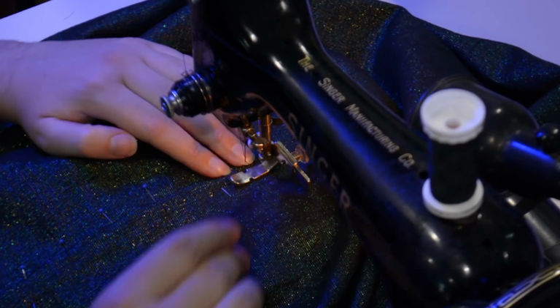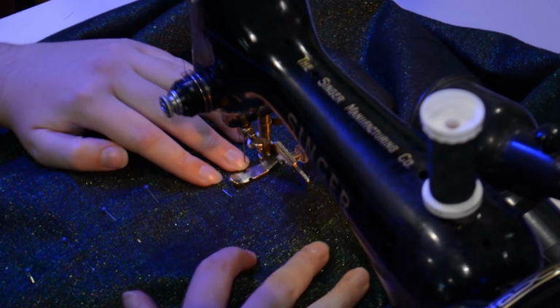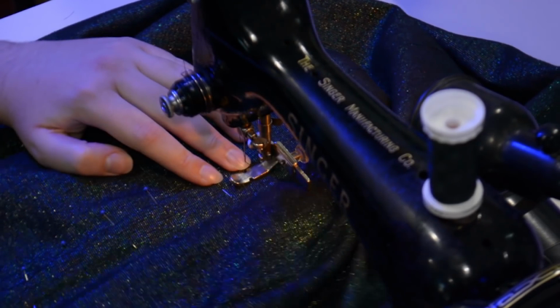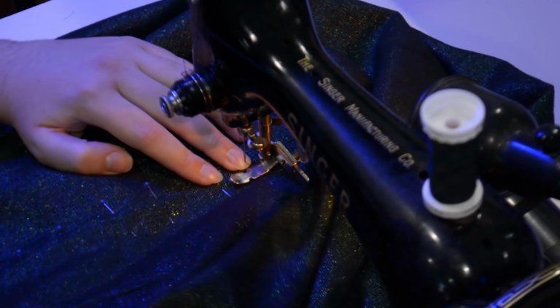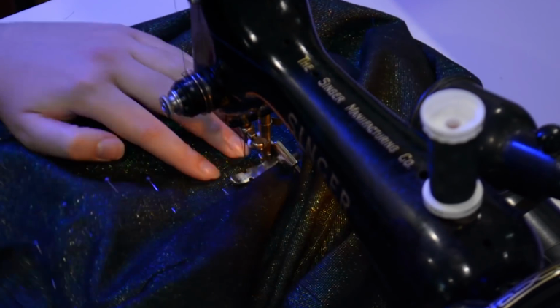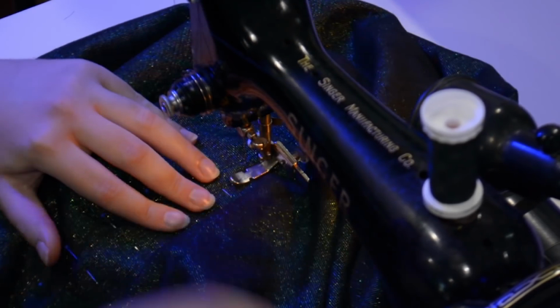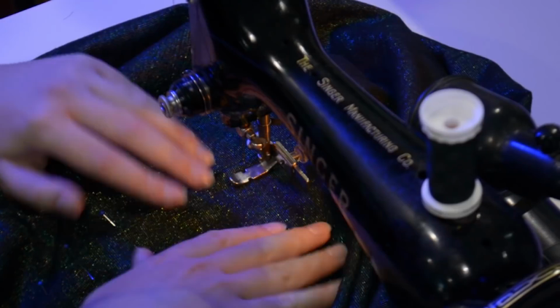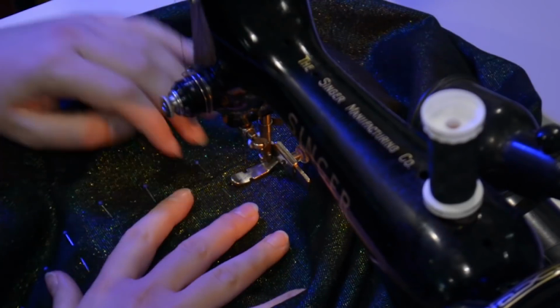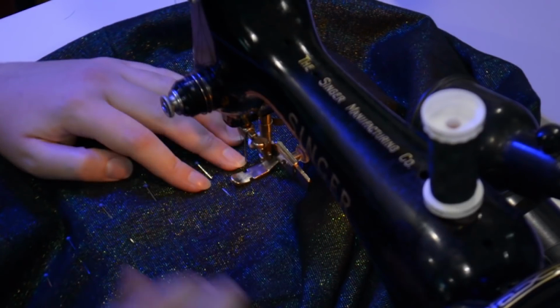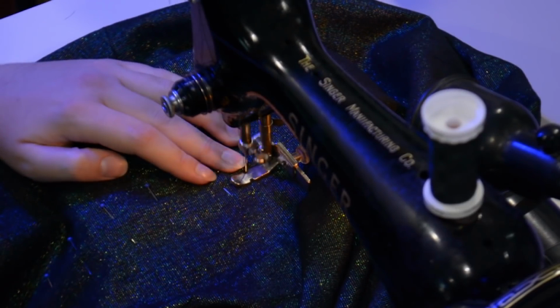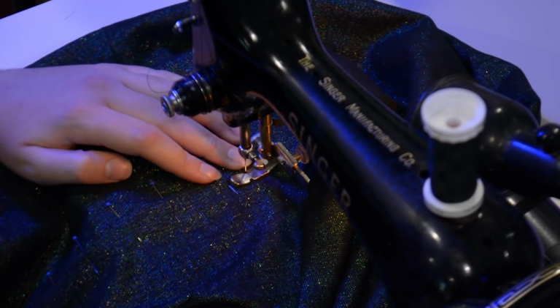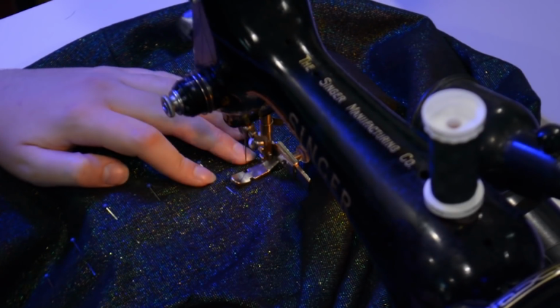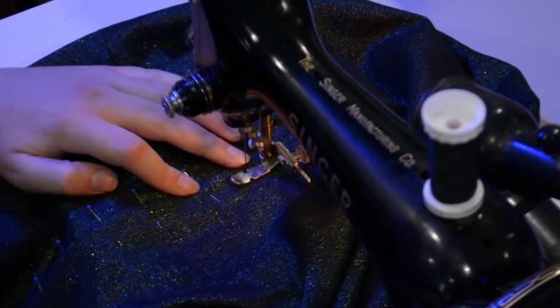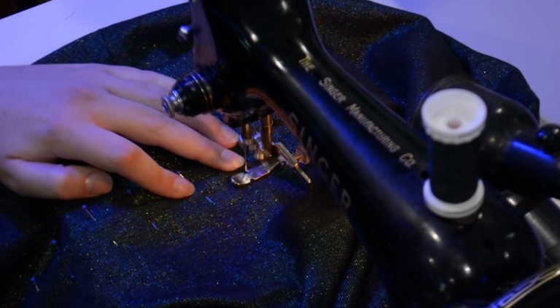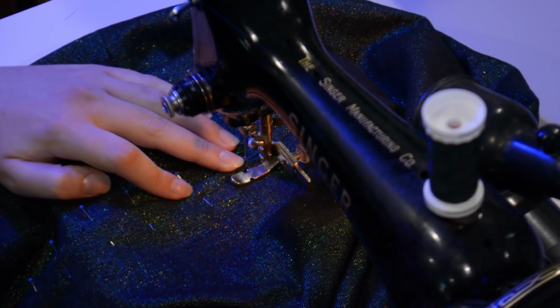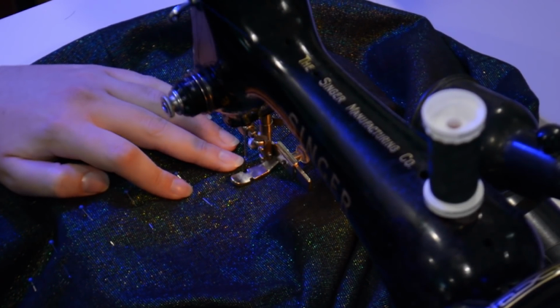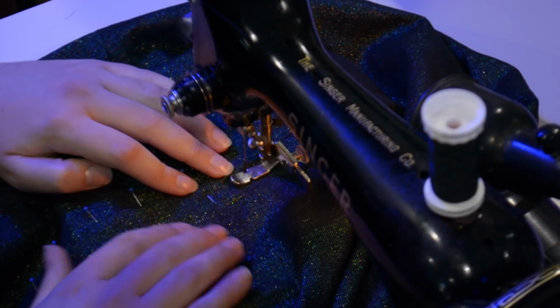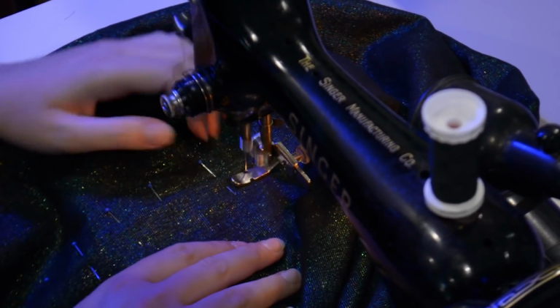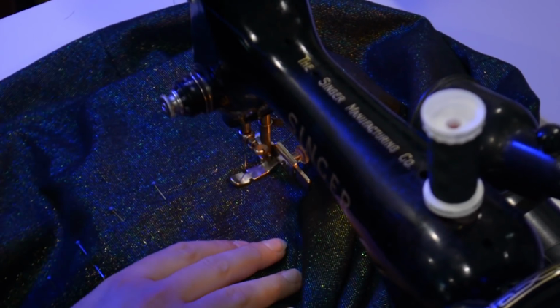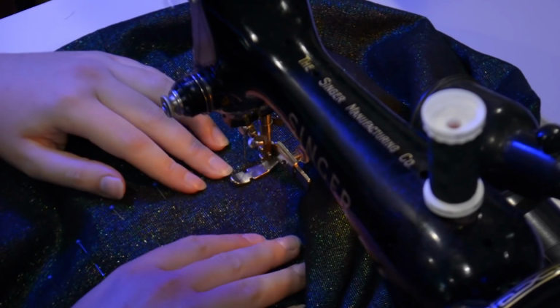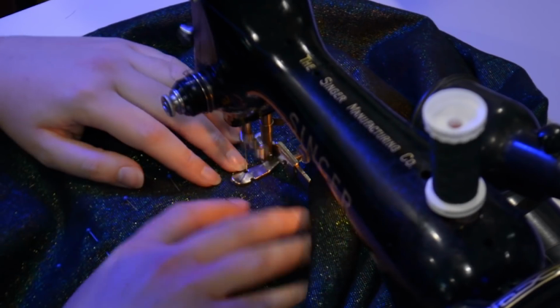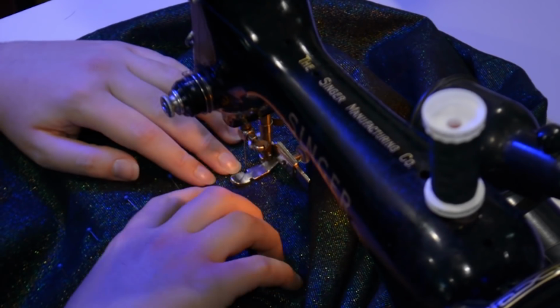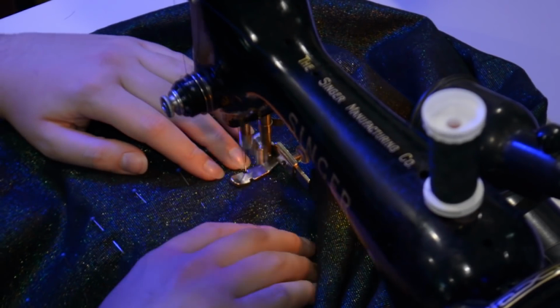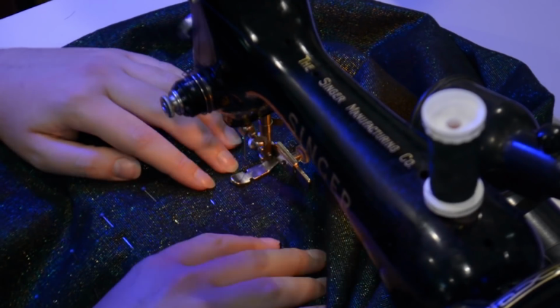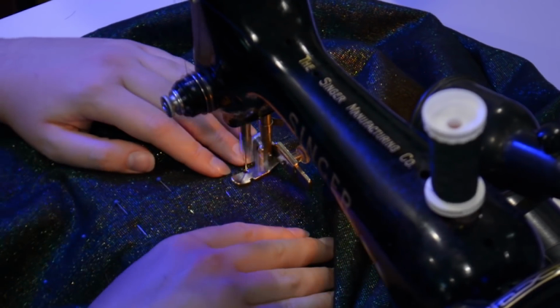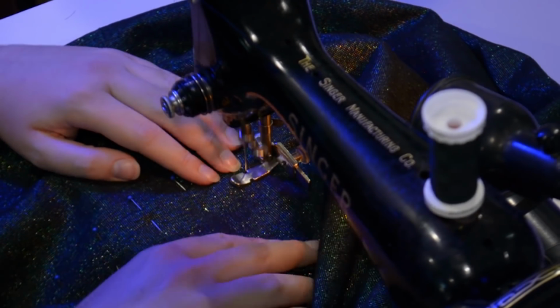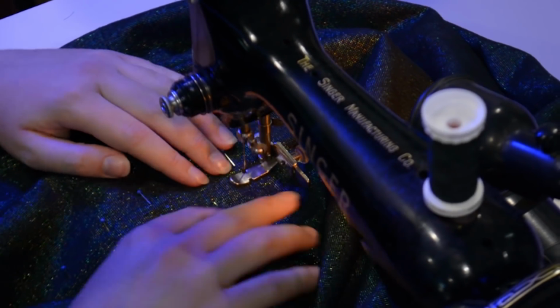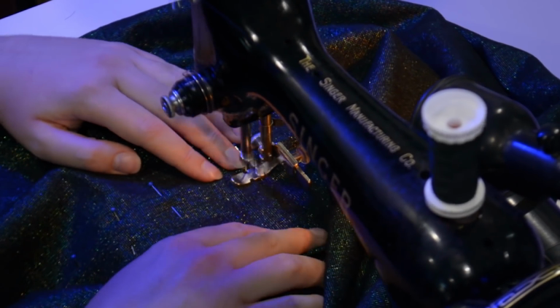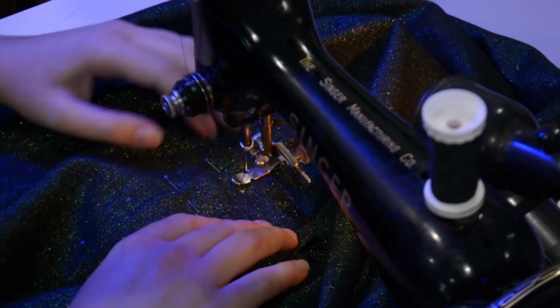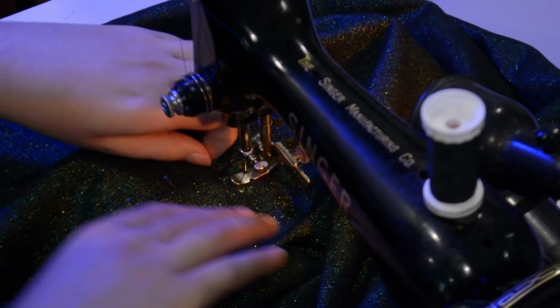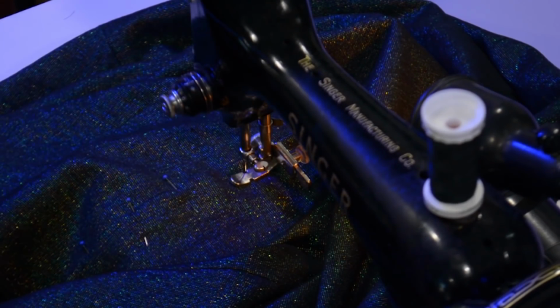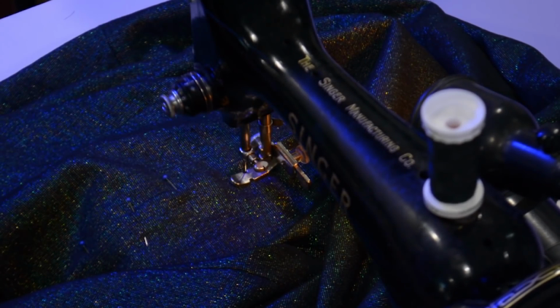If you'd like to see this in a little bit more detail, I show how to do this lapped zipper in my pencil skirt video as well, so I will put a card up to that here now. I move the presser foot back over to the other side and ride it along the edge of the zipper teeth underneath, feeling where the ridge of the zipper teeth is, and sew down this other side.